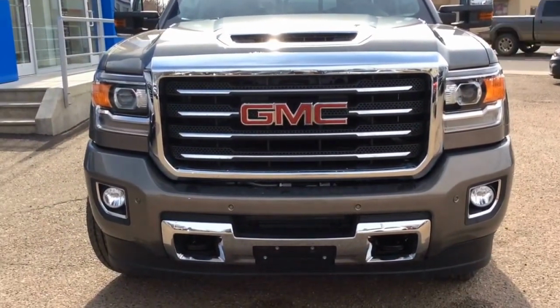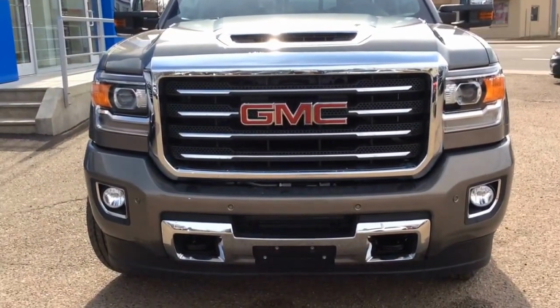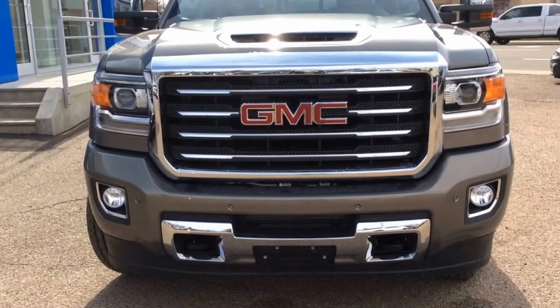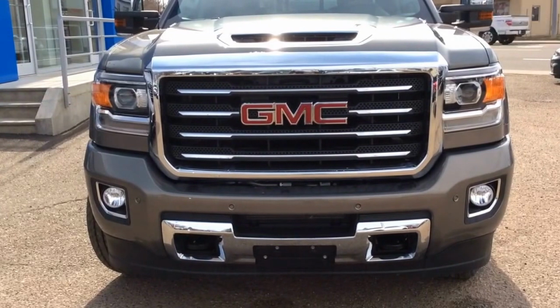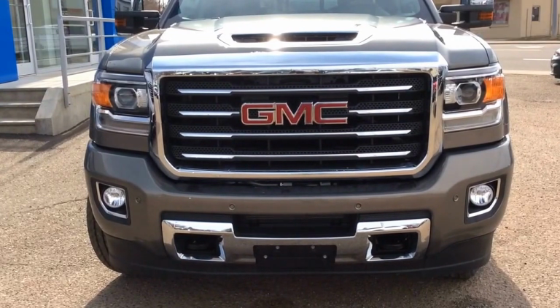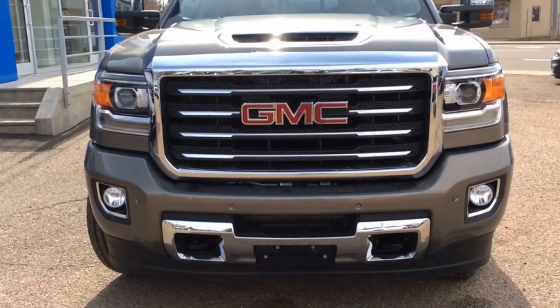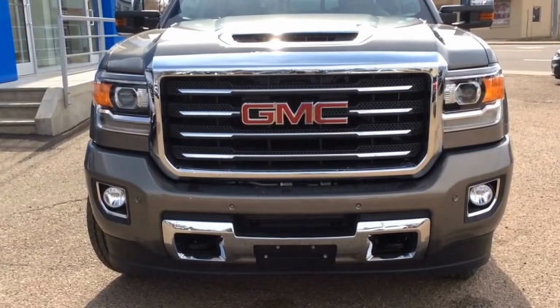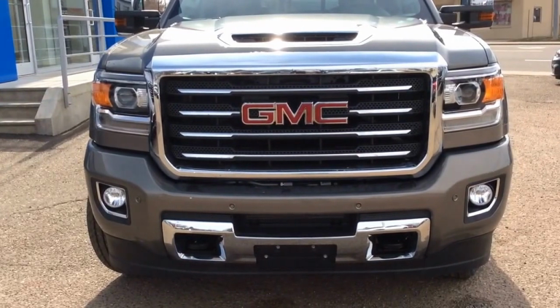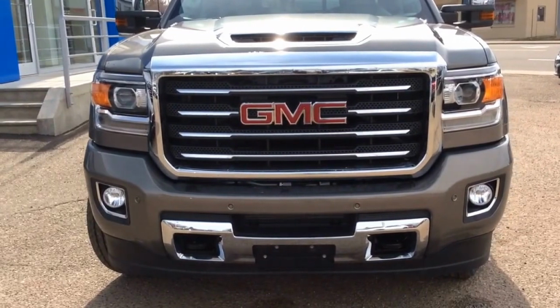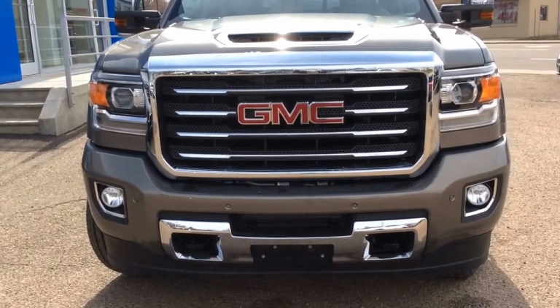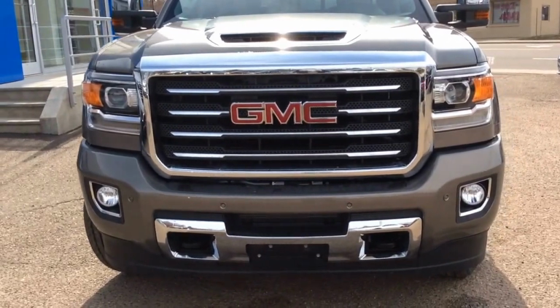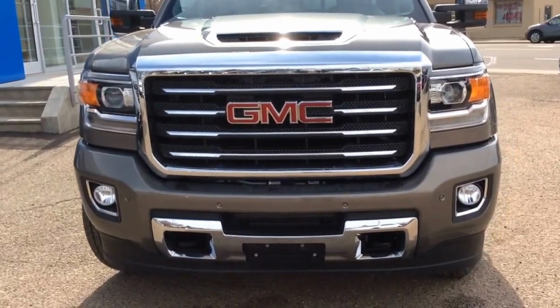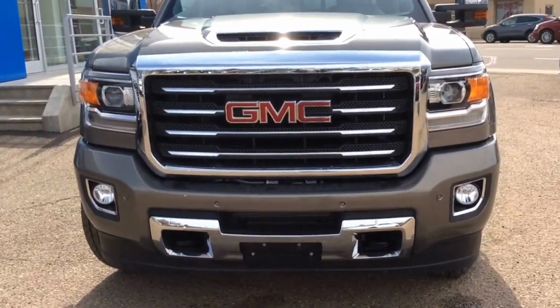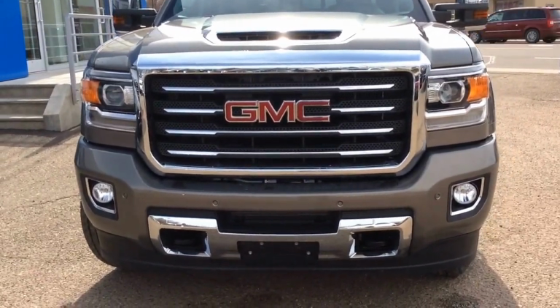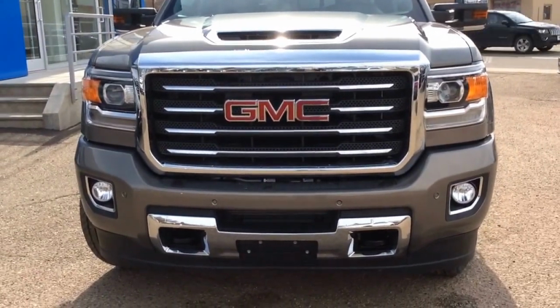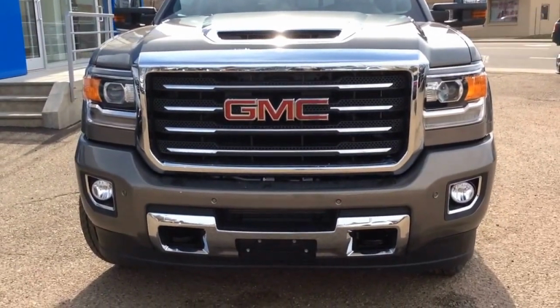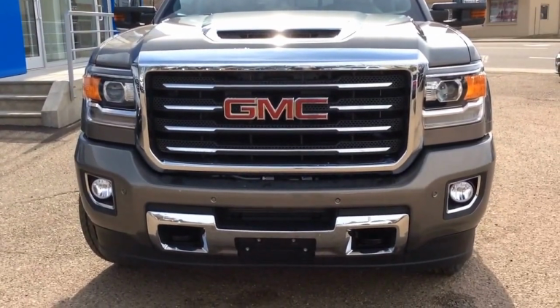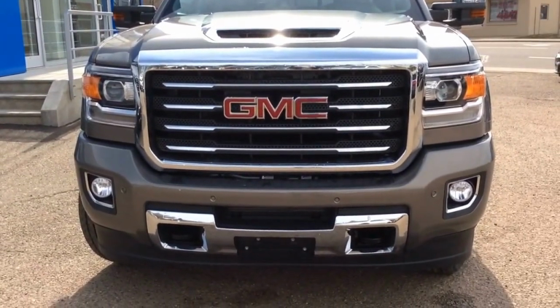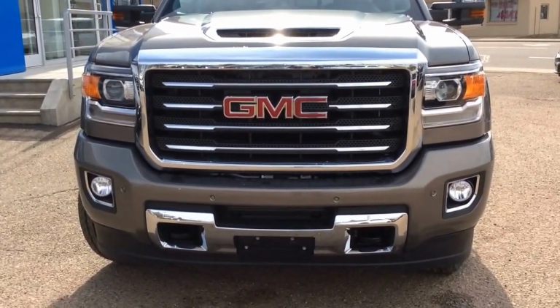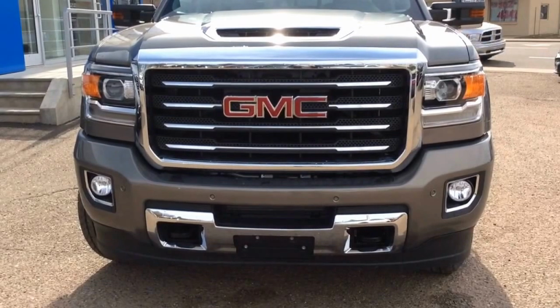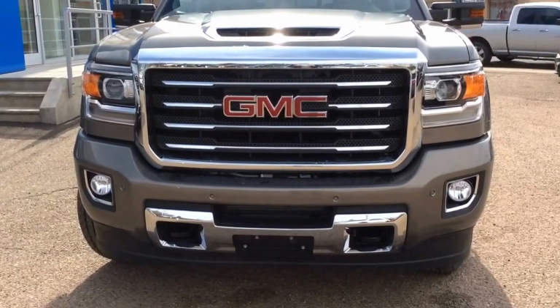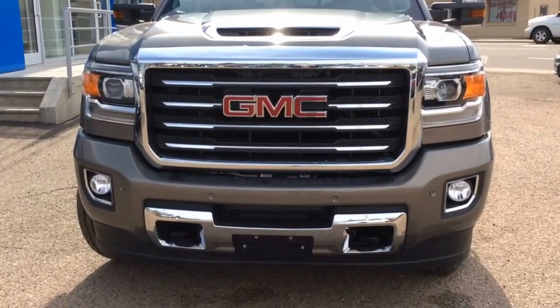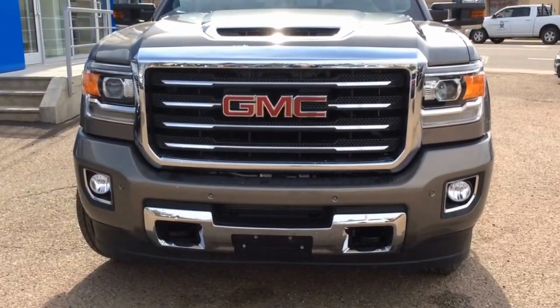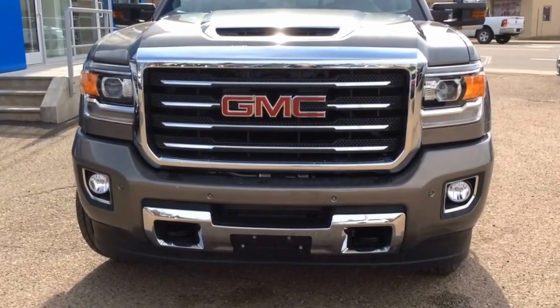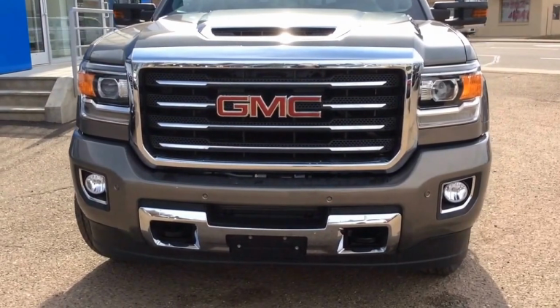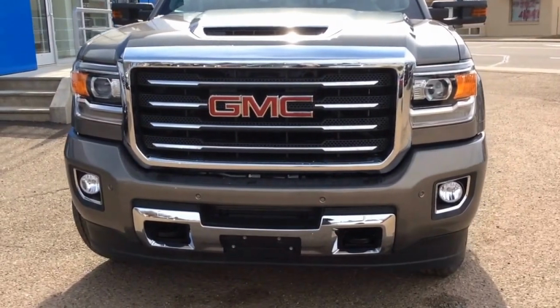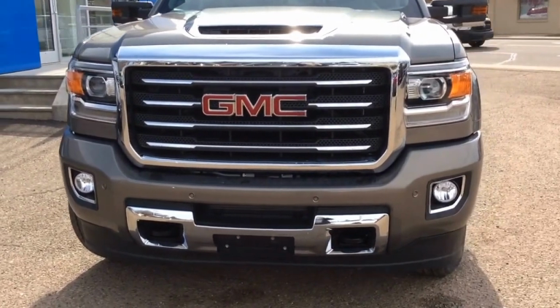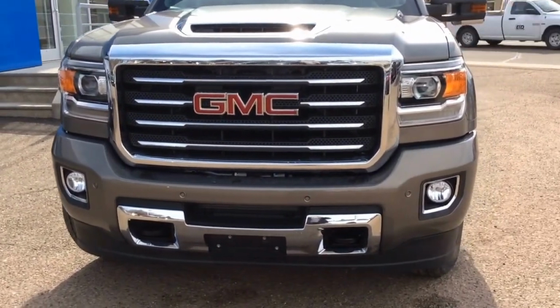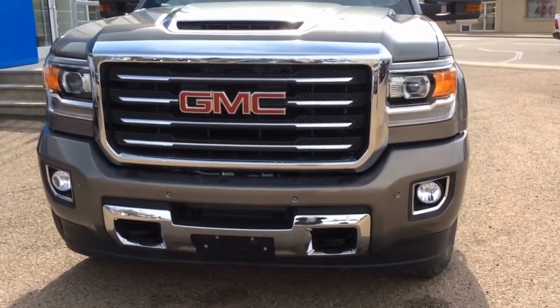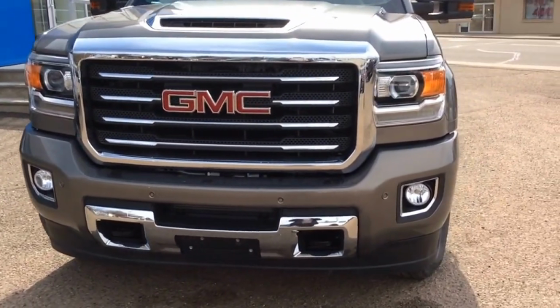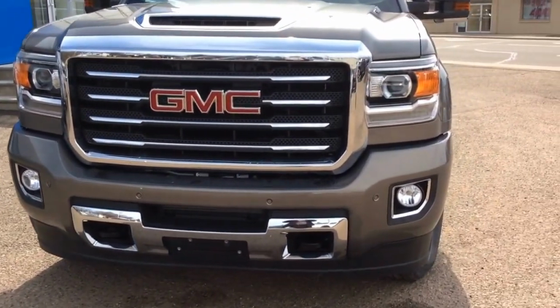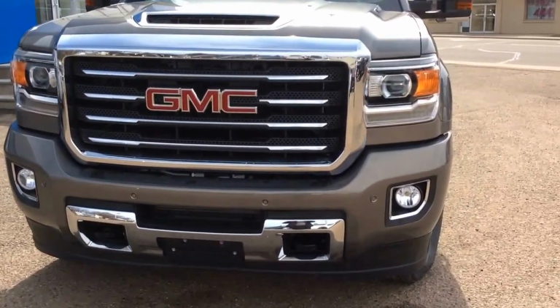It's got the N71 off-road suspension and the HD trailering package, fog lamps, HID headlamps, front and rear park assist, recovery hooks, wiring provisions for your trailer, and six-foot chrome assist steps.